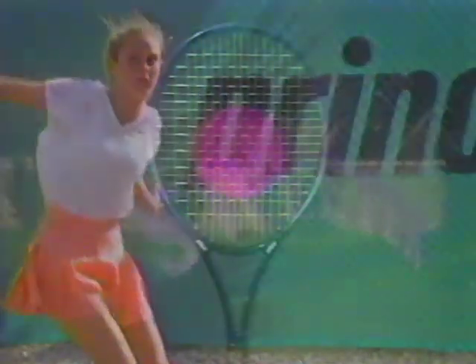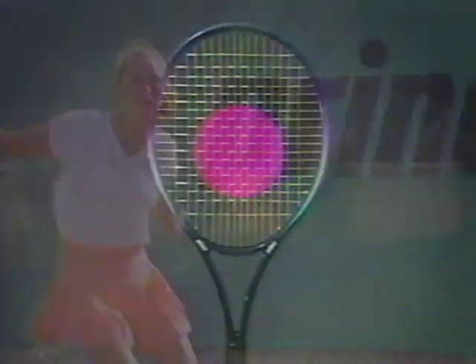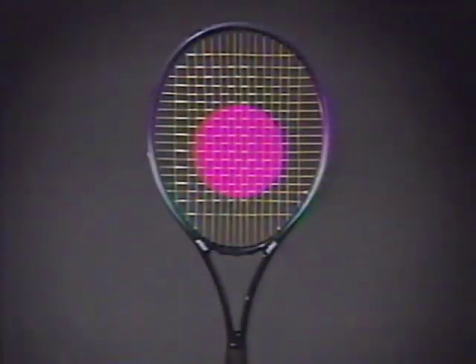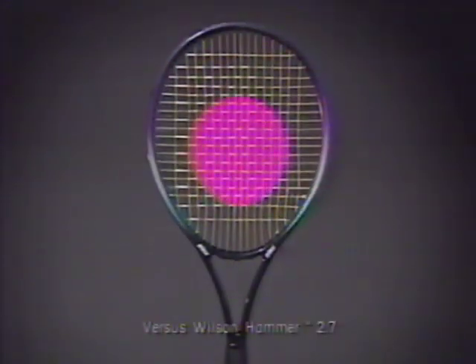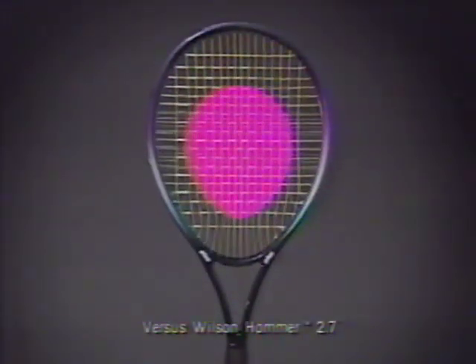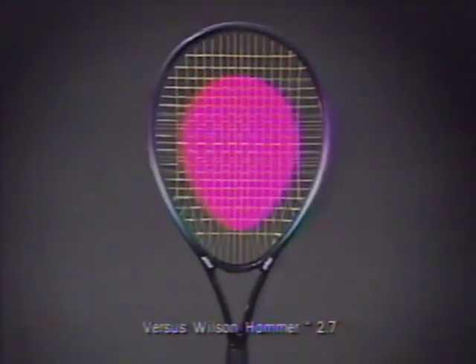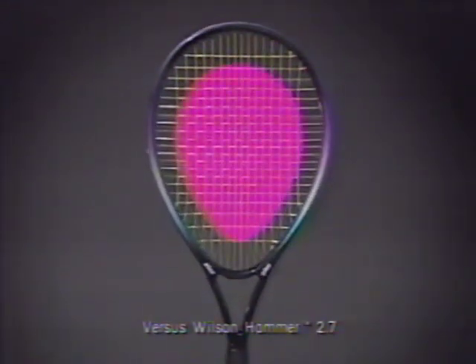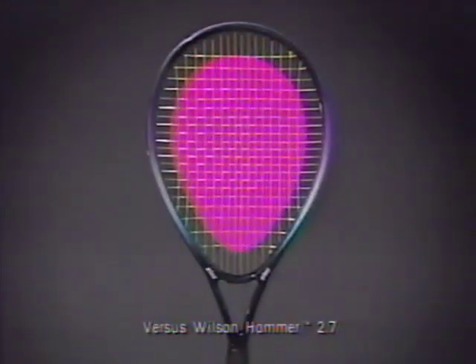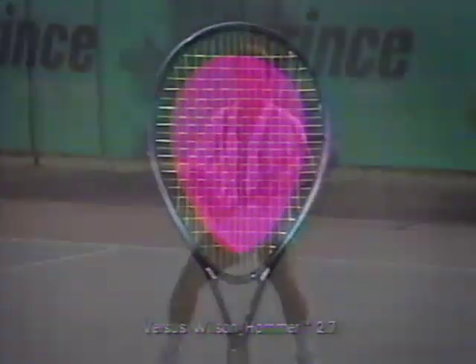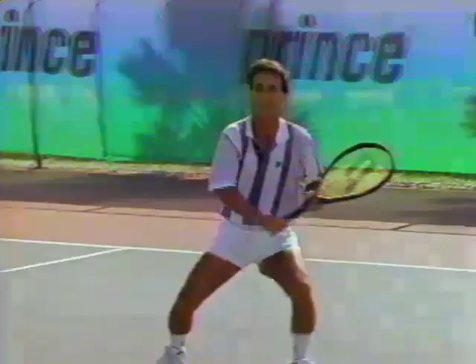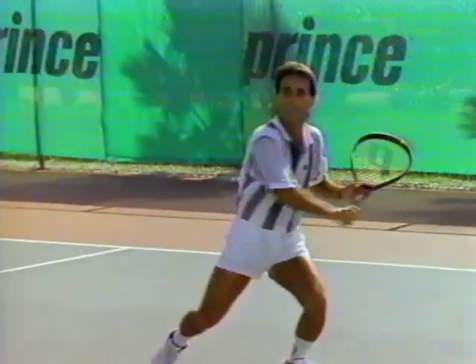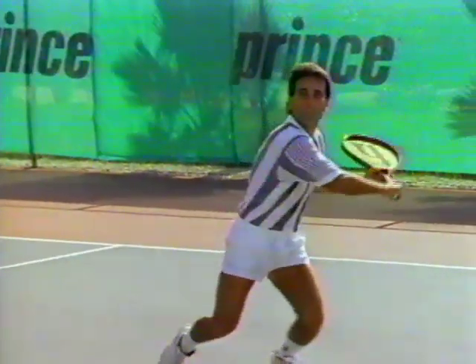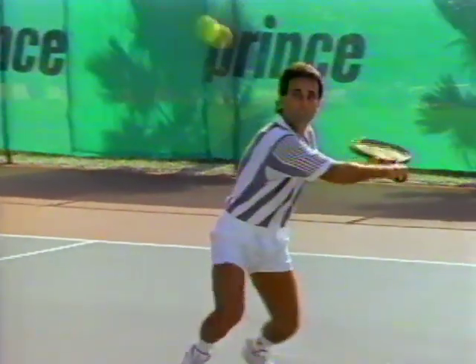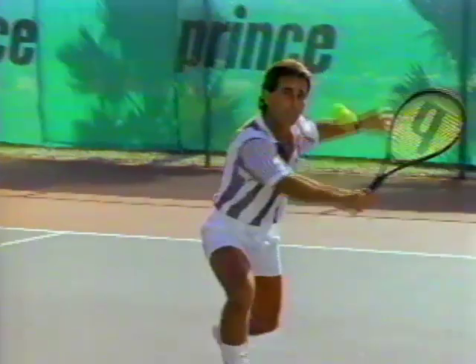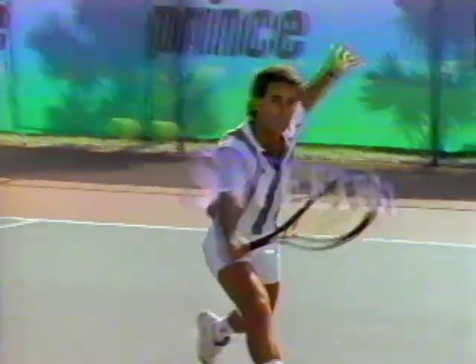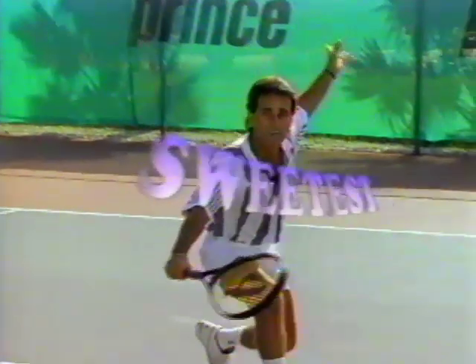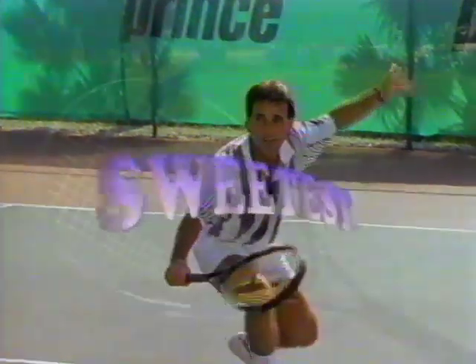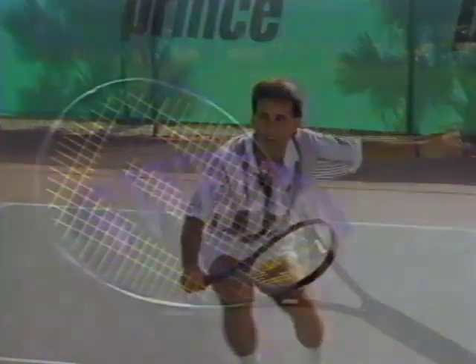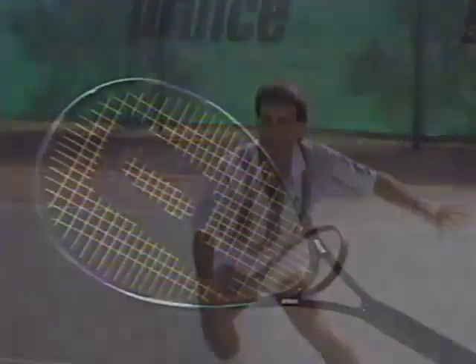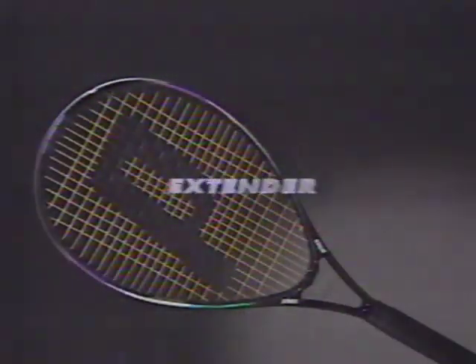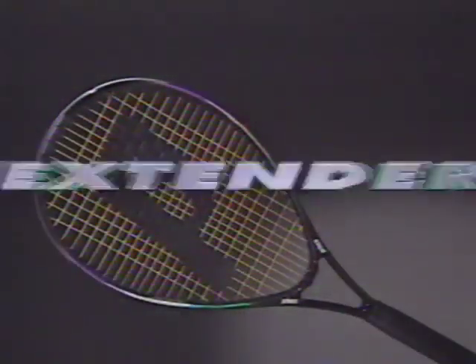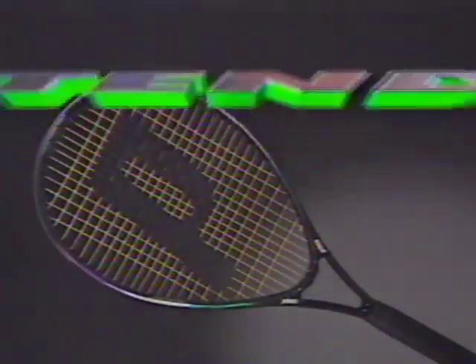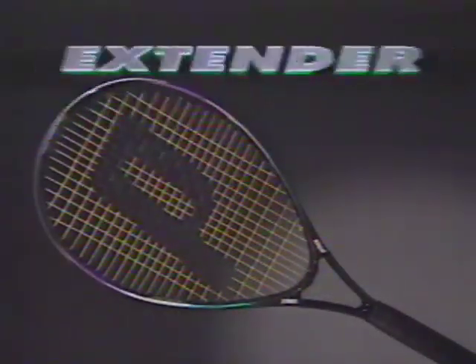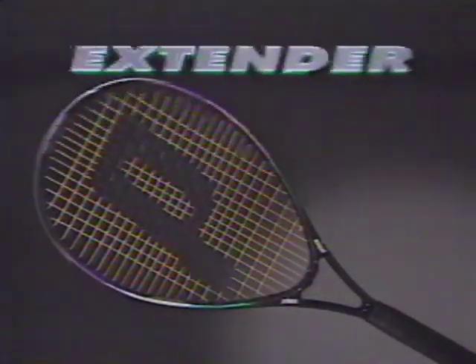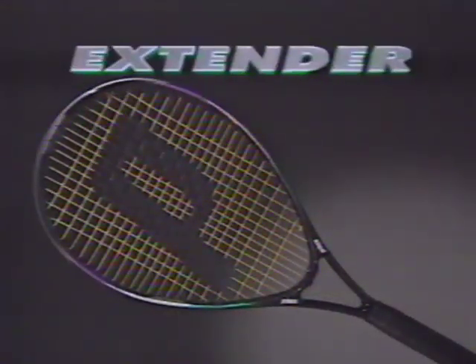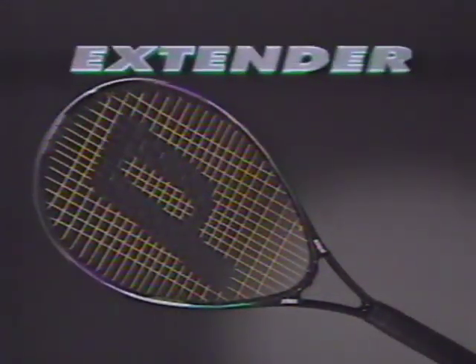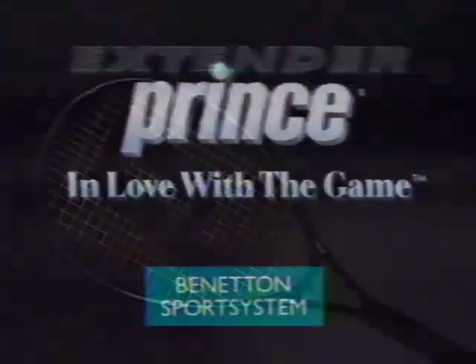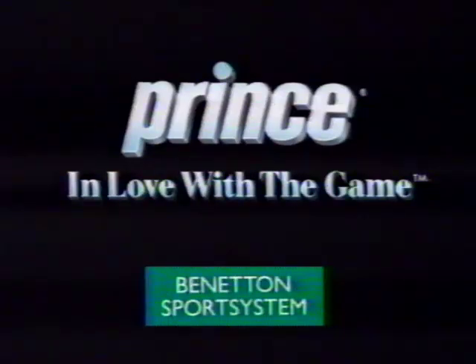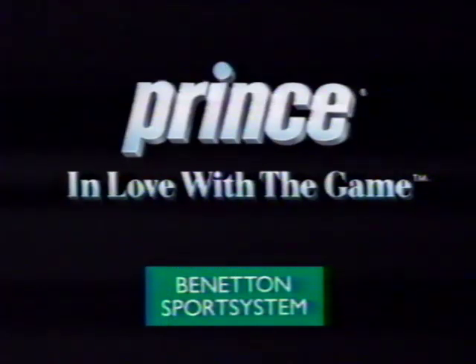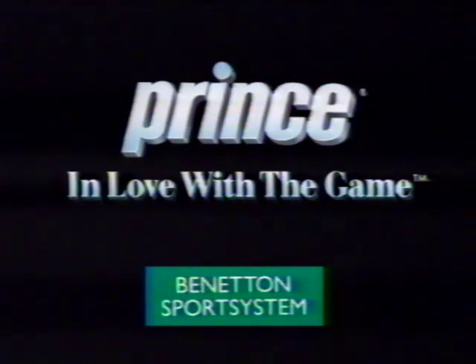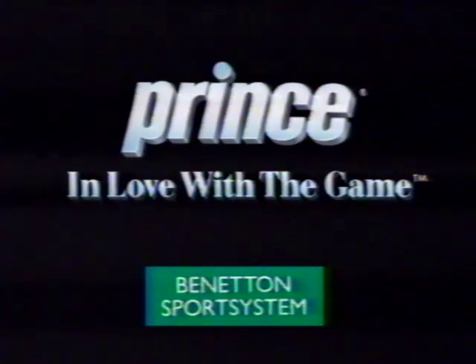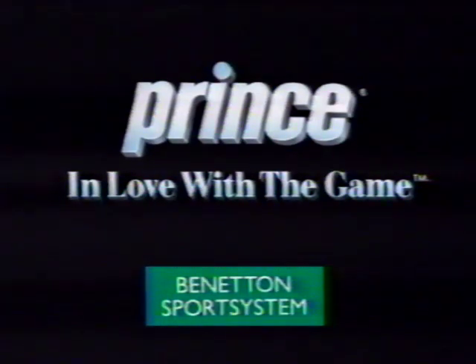Then they created the biggest sweet spot, and there you have it, all in a feather-light design. The new Prince Extender — the sweetest sweet spot in tennis. Prince, in love with the game.